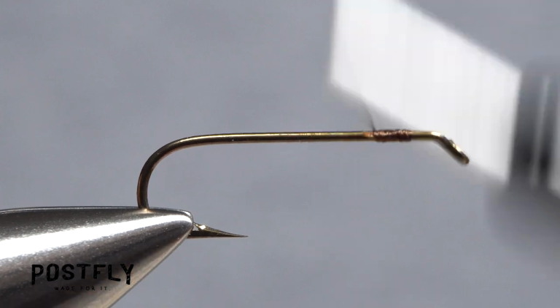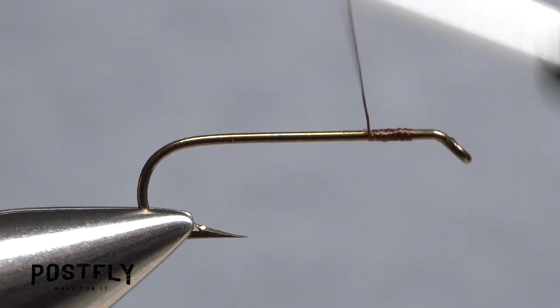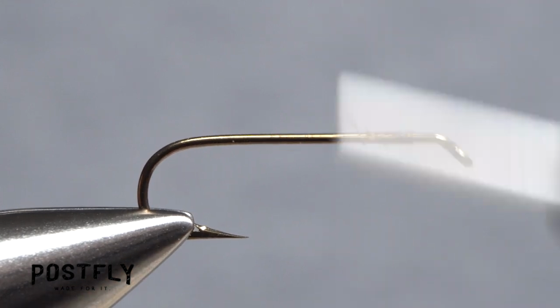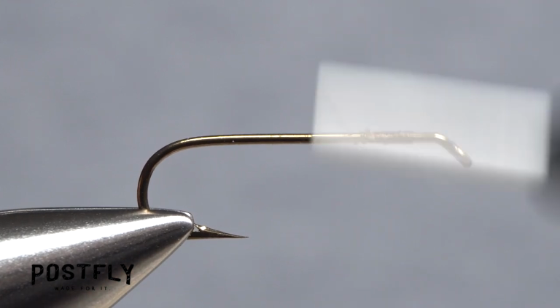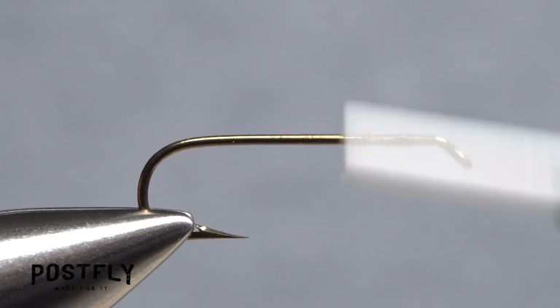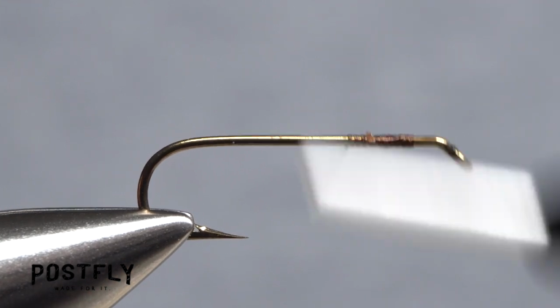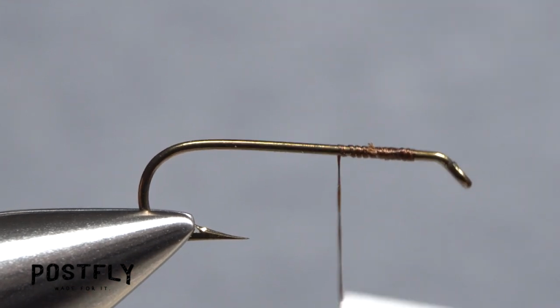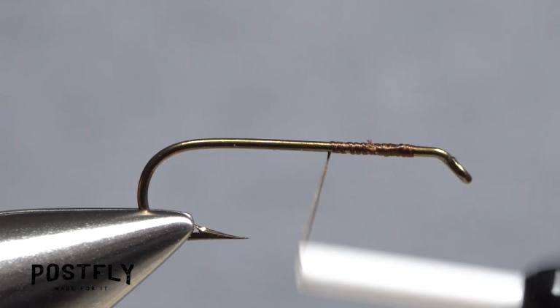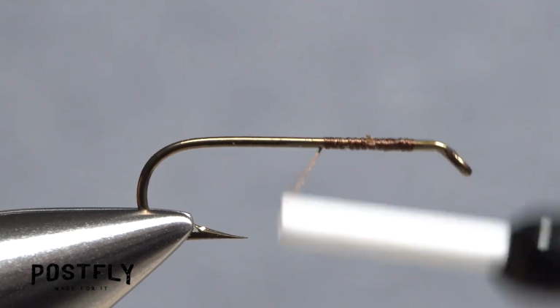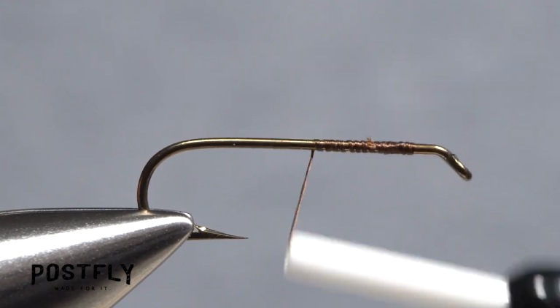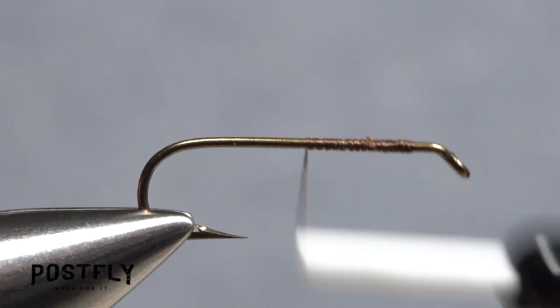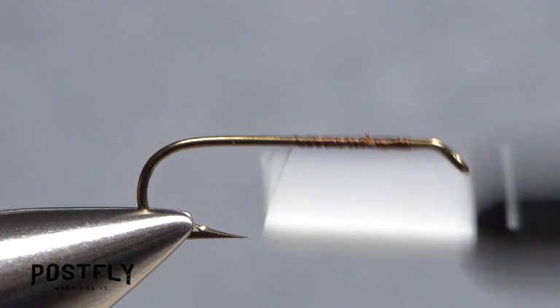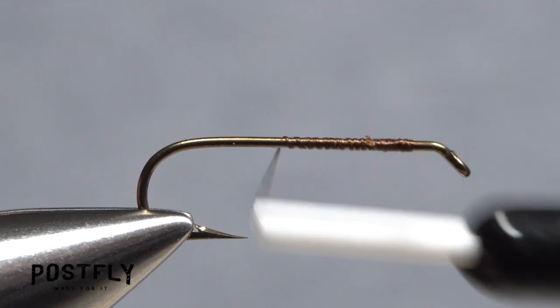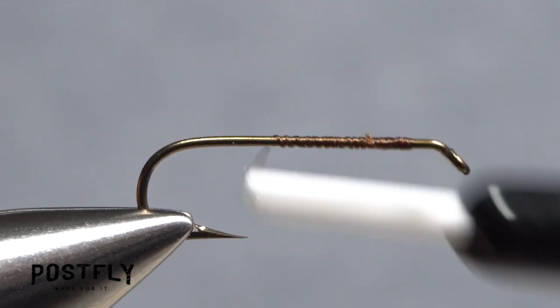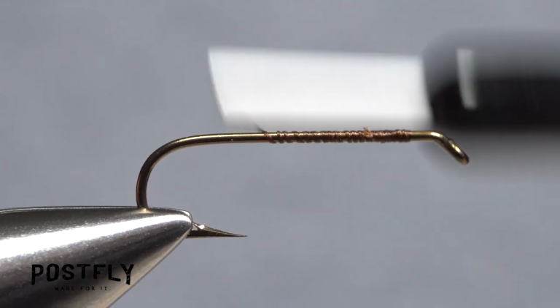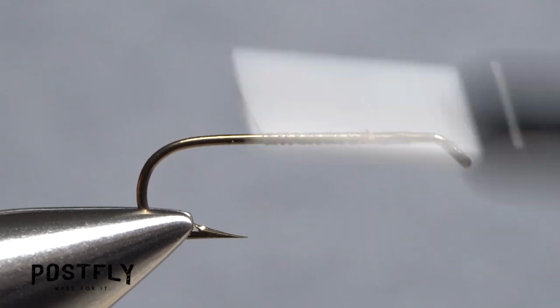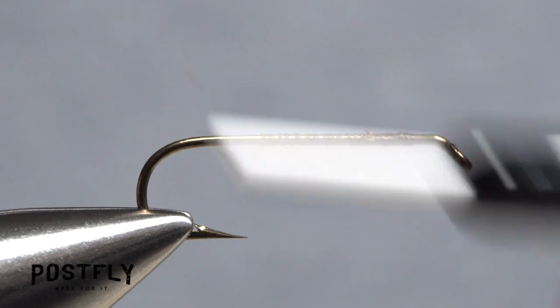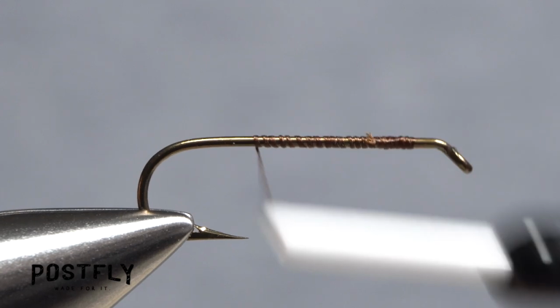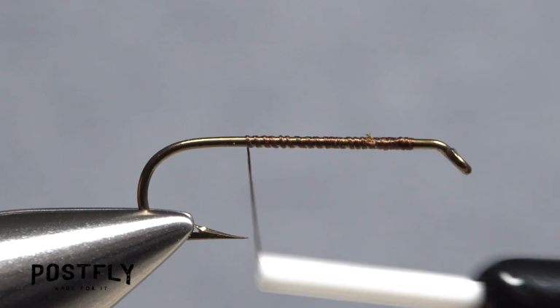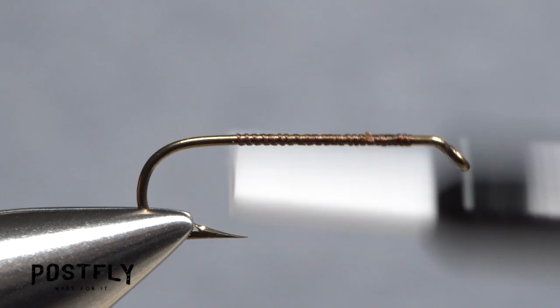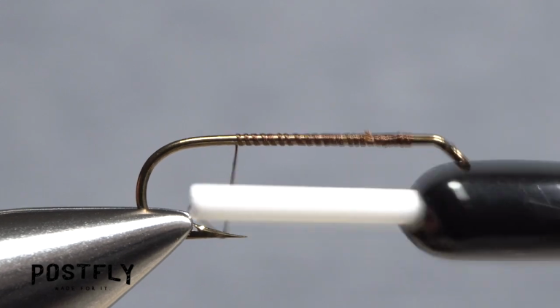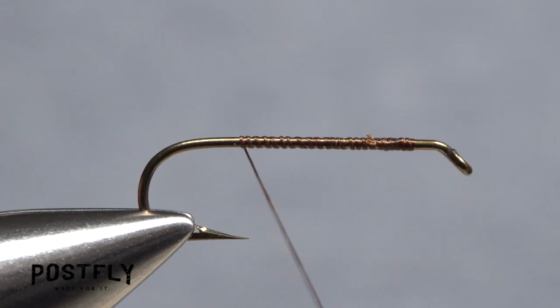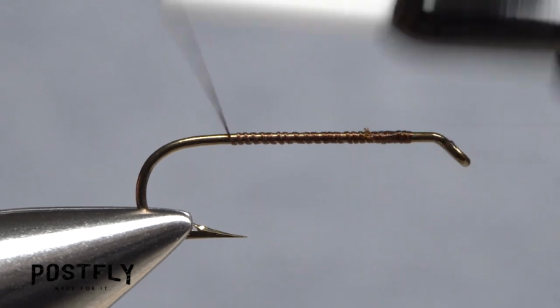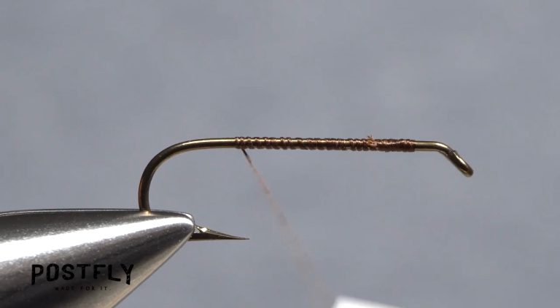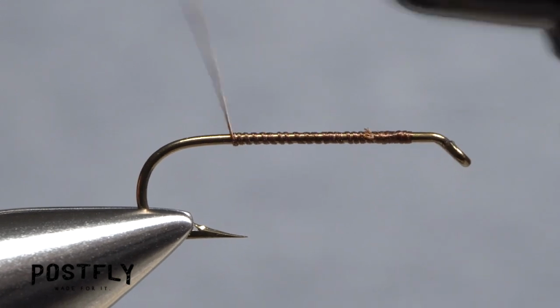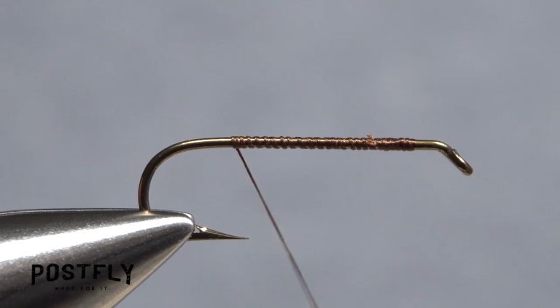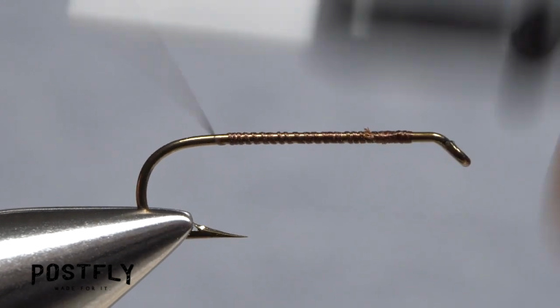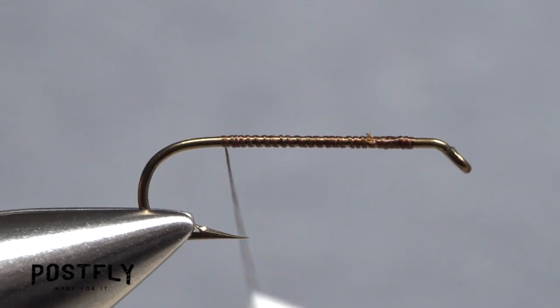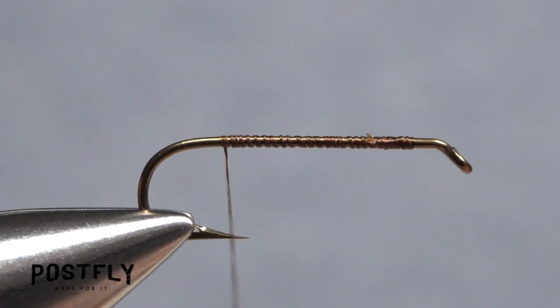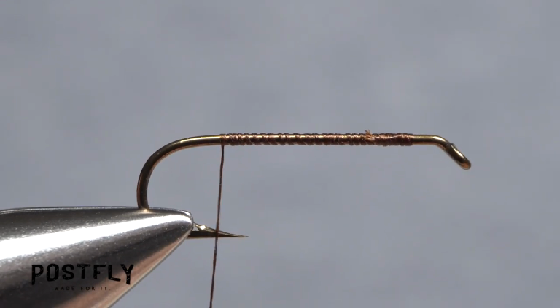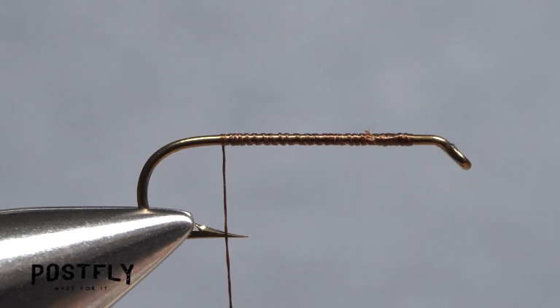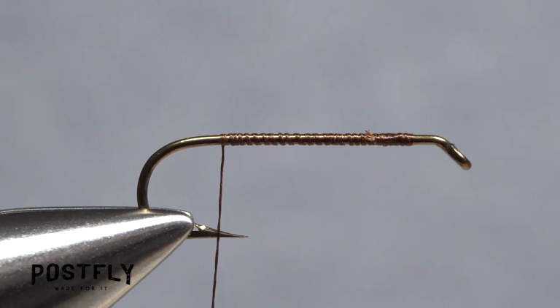Continue taking thread wraps down the hook shank to build up a nice thread base. Keep wrapping until your thread hangs about halfway between the hook point and the barb.